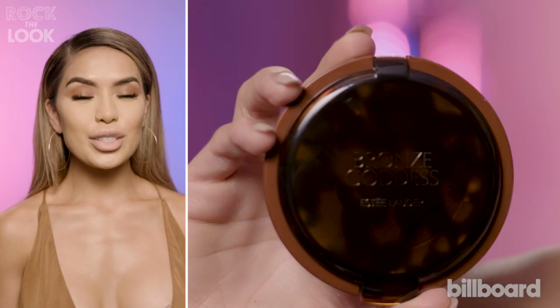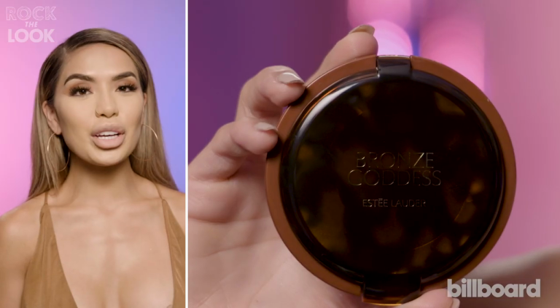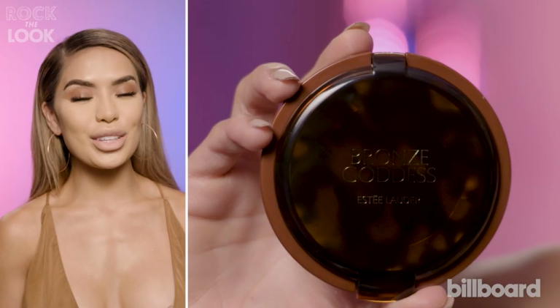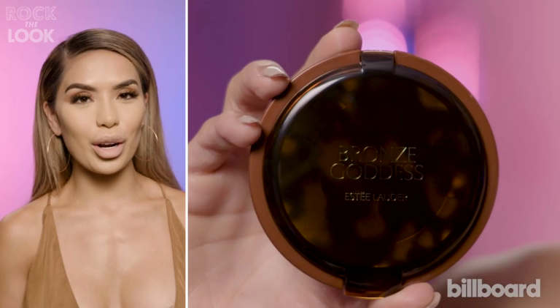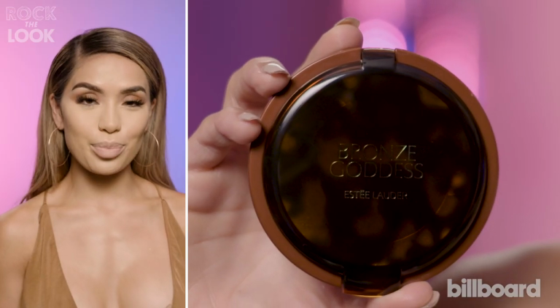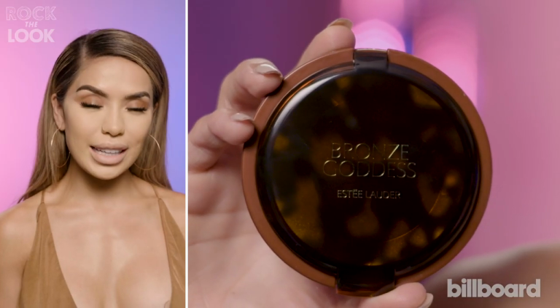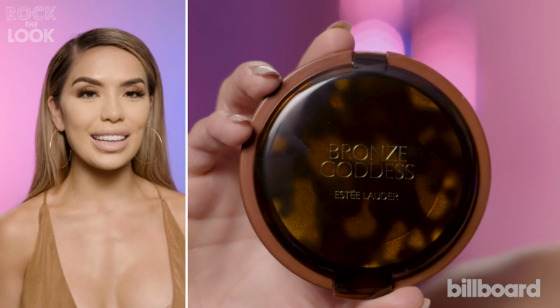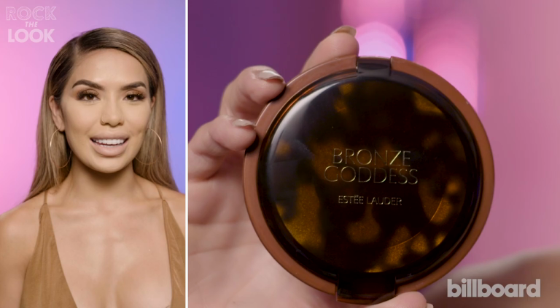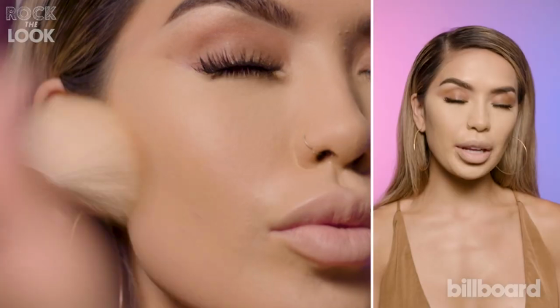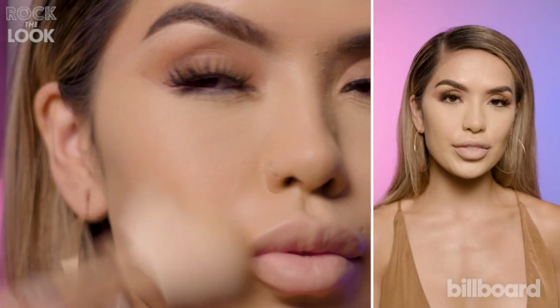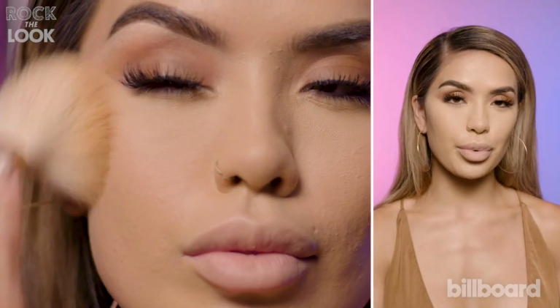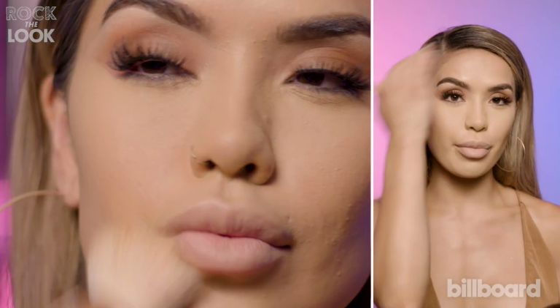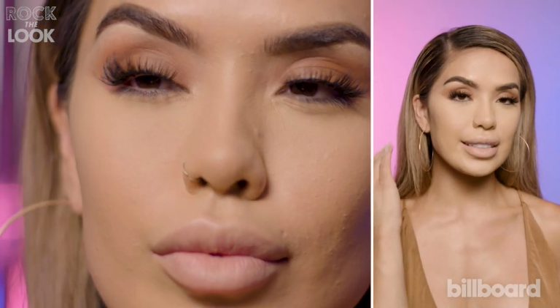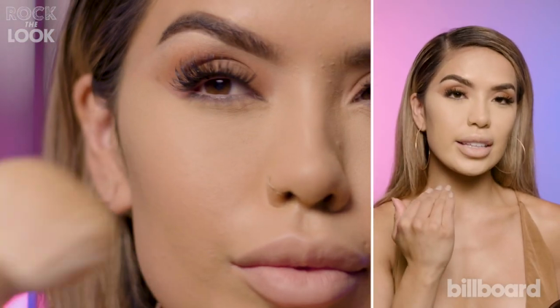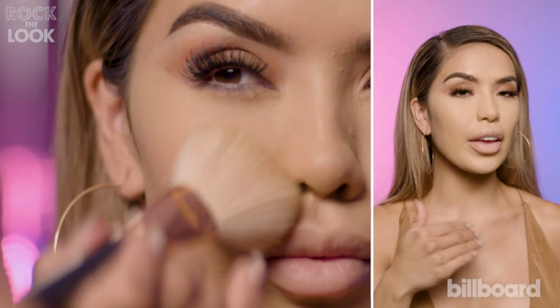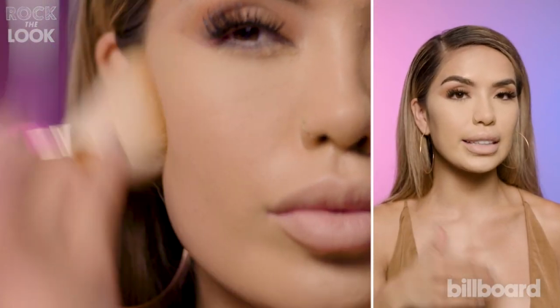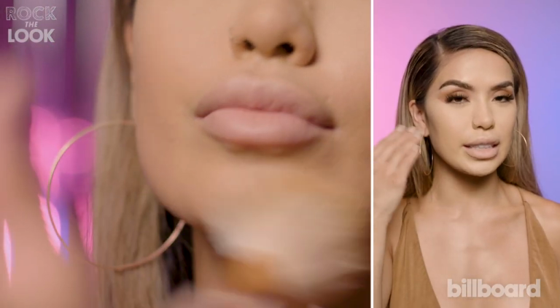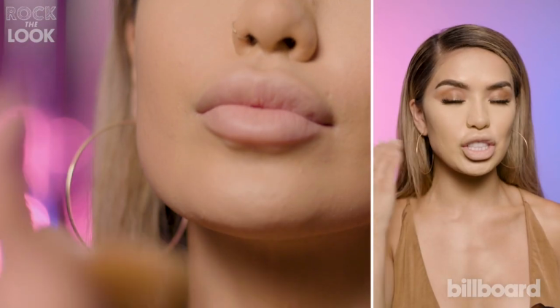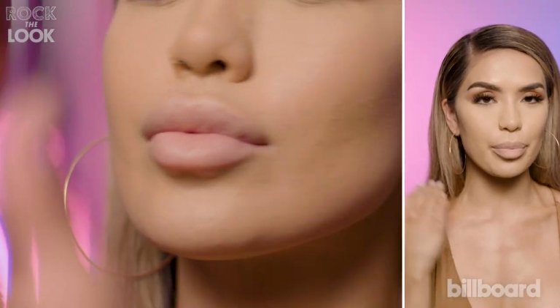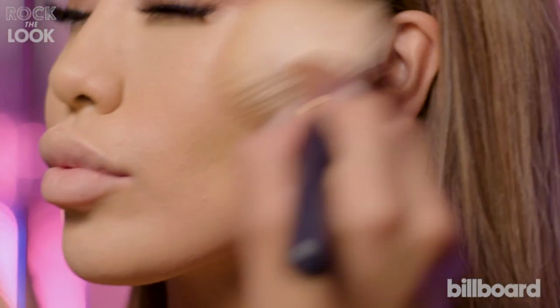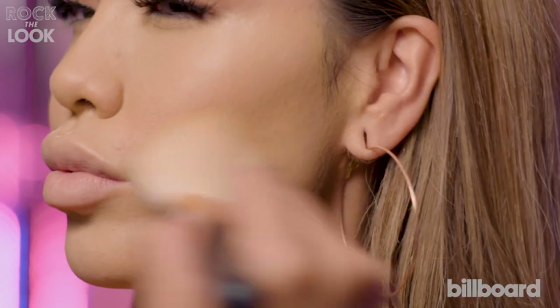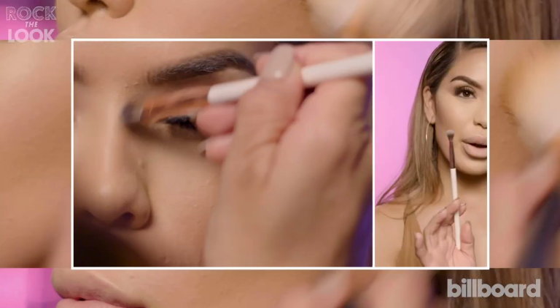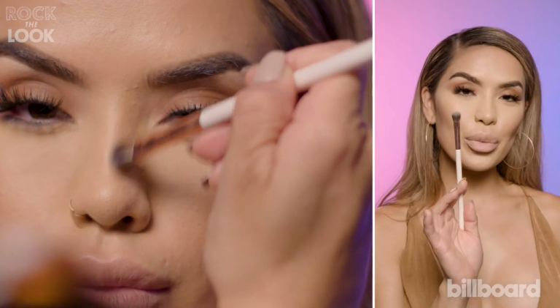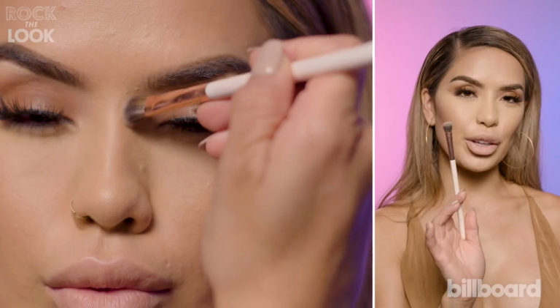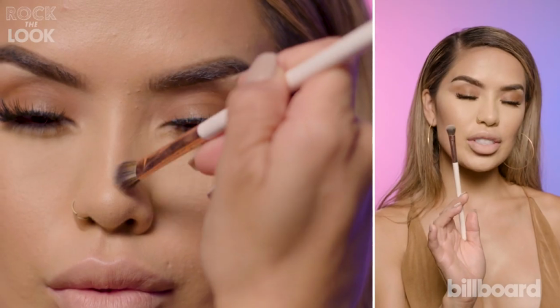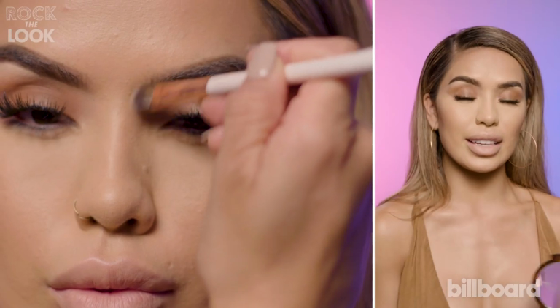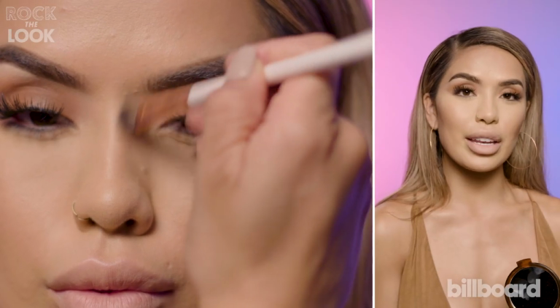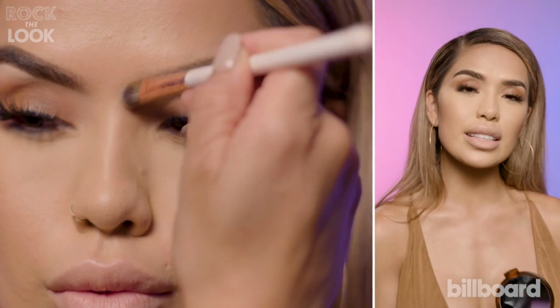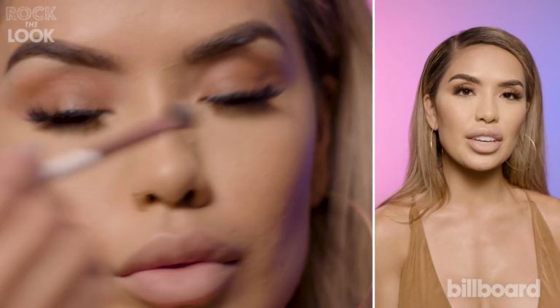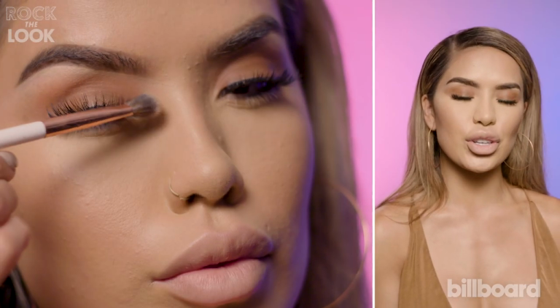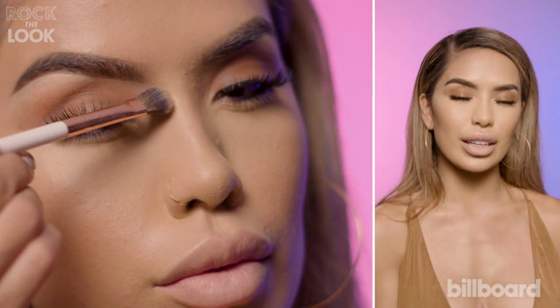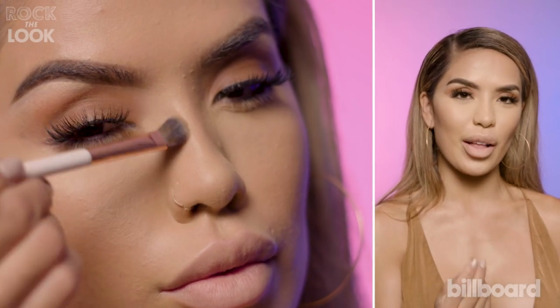We're now going to go into the fun part, which is bronzing, baking, and highlighting. I'm going to bronze first the perimeter of my face and cheeks, and then go in detail to deepen up my cheekbones. I'm going to go in with a smaller brush. This is going to give my nose just a little more definition and make it look a little smaller.